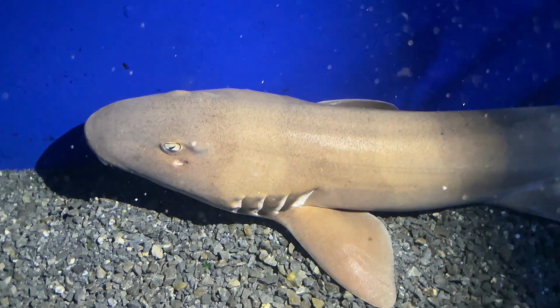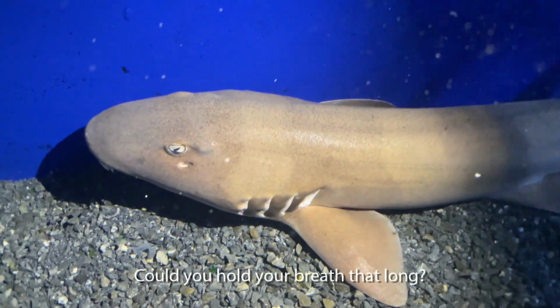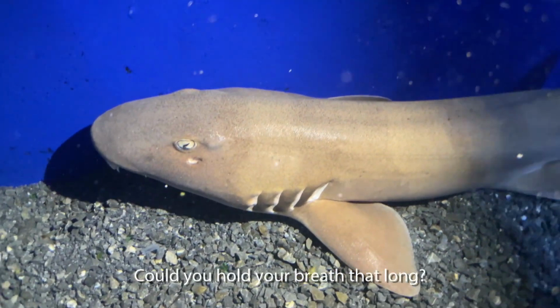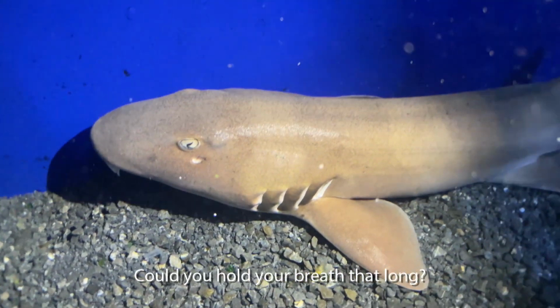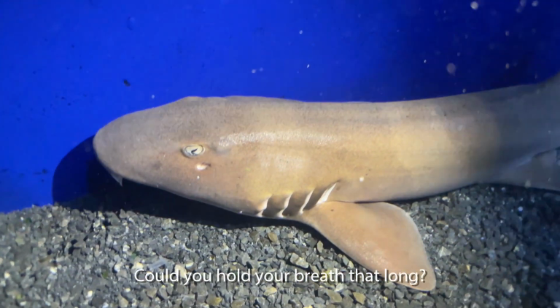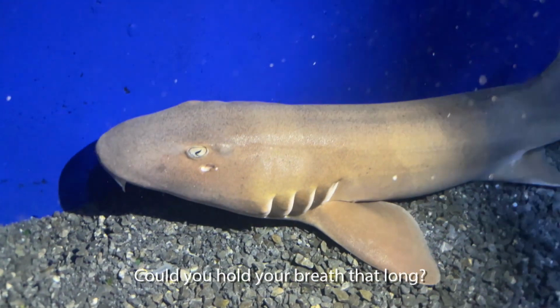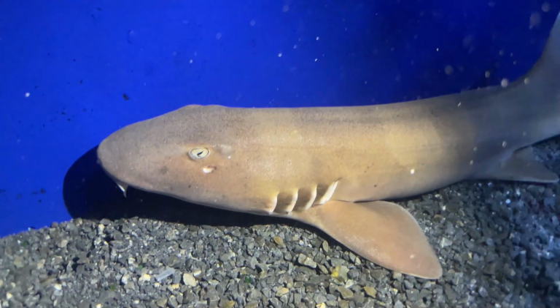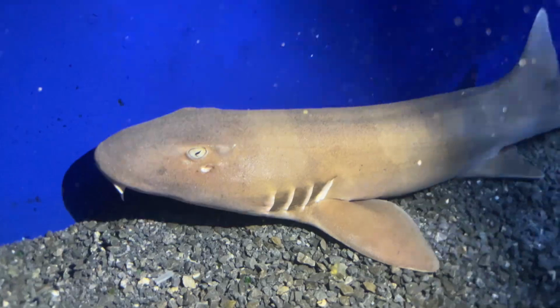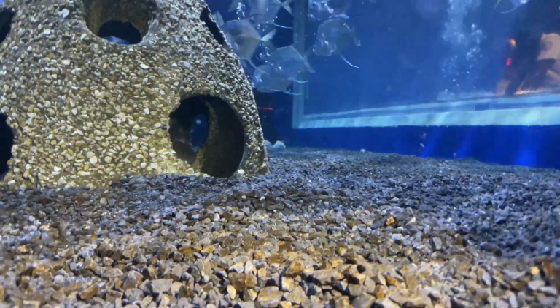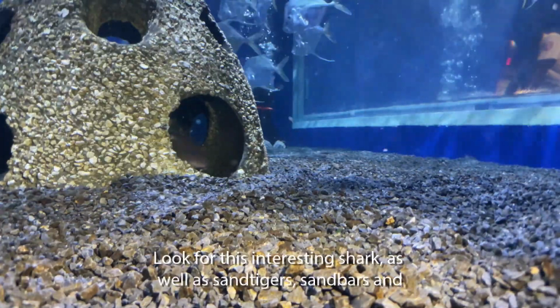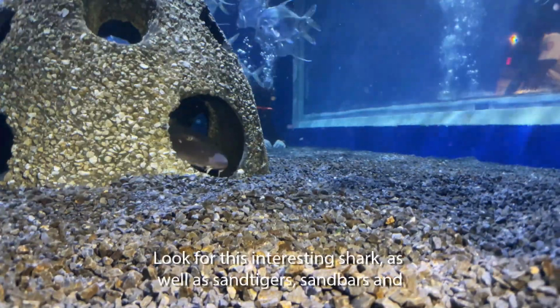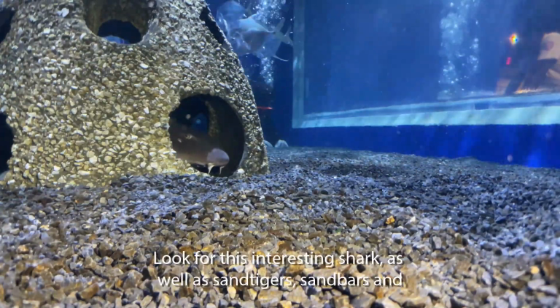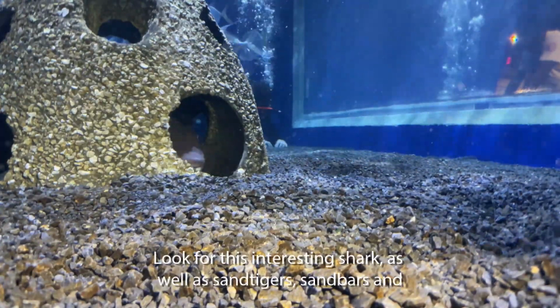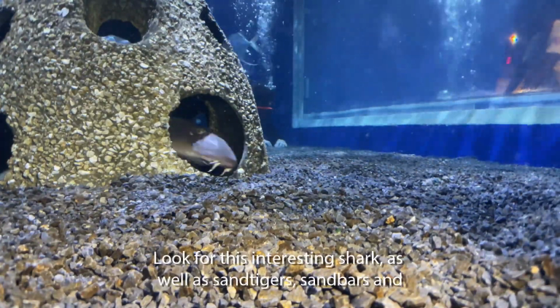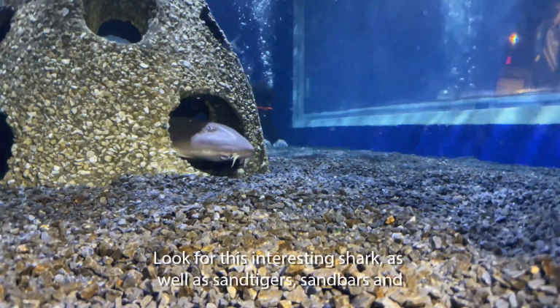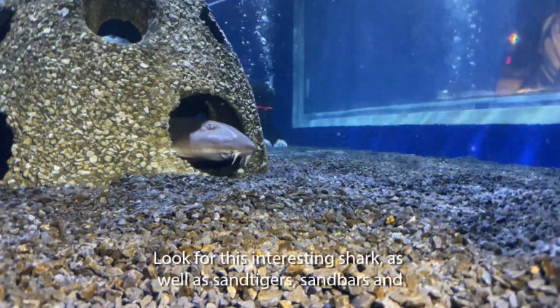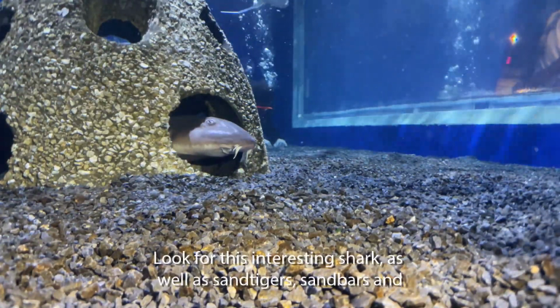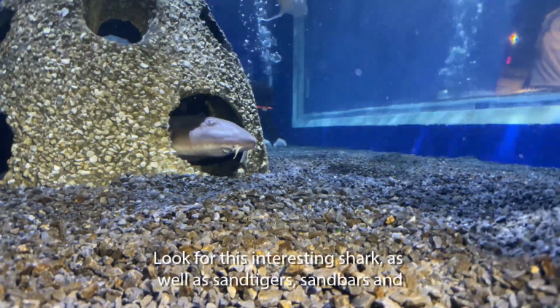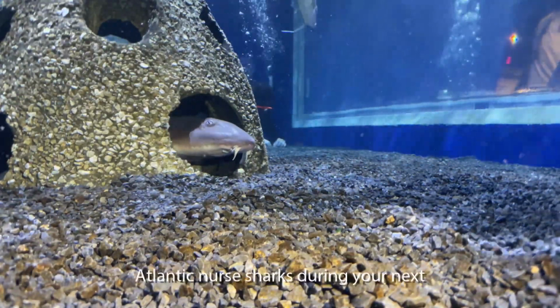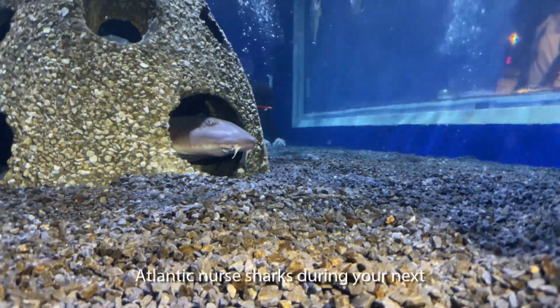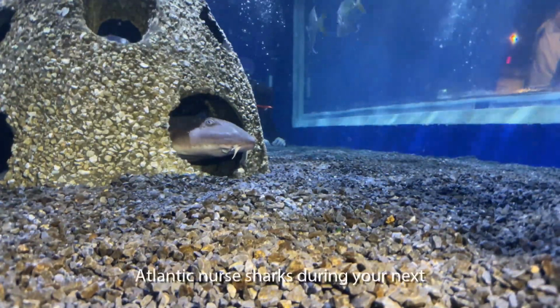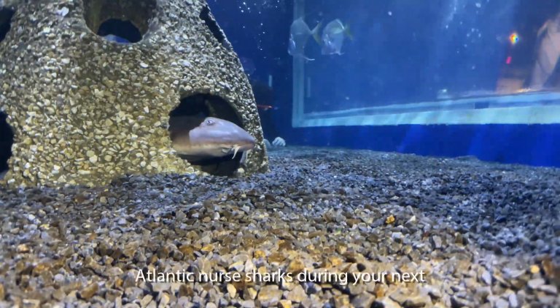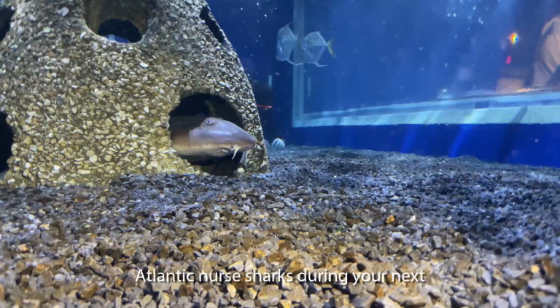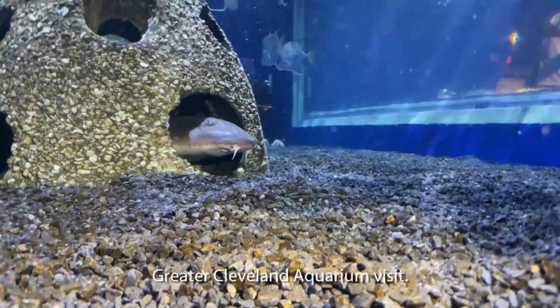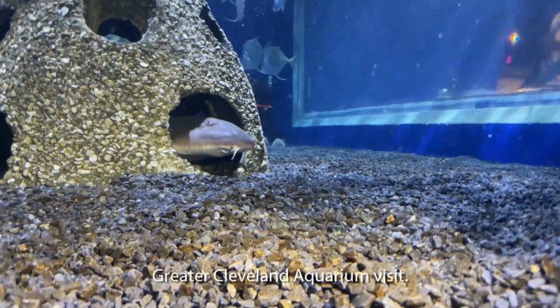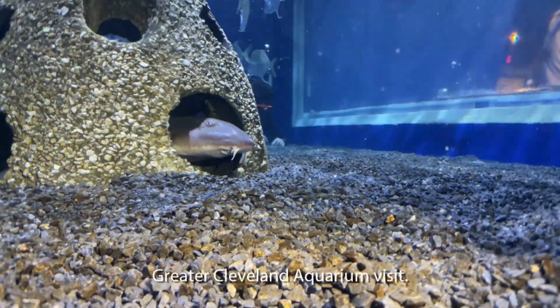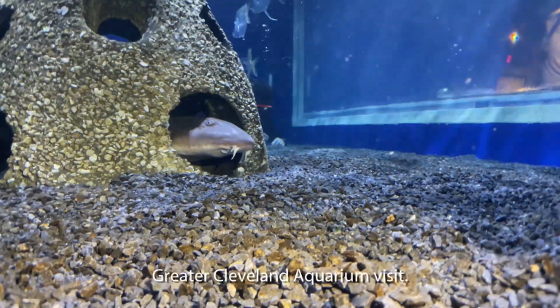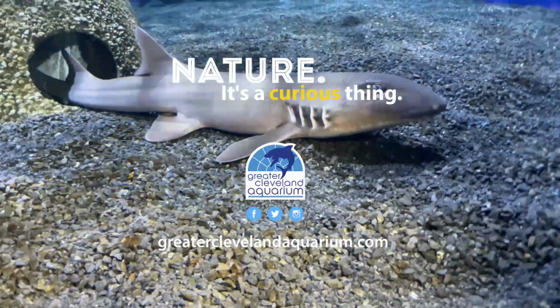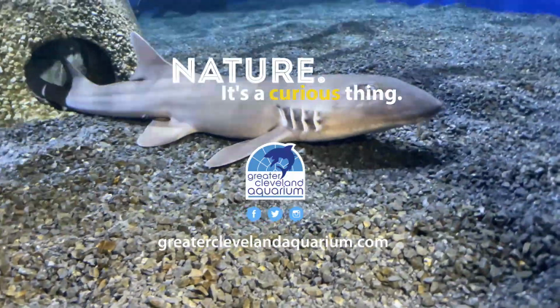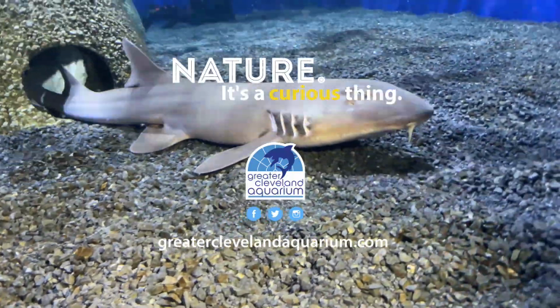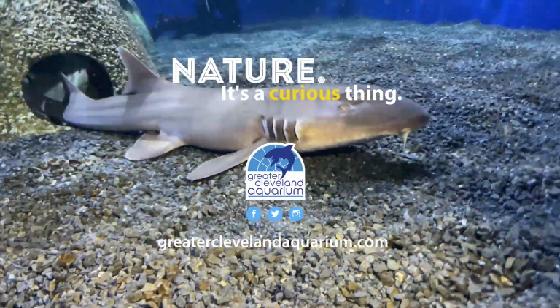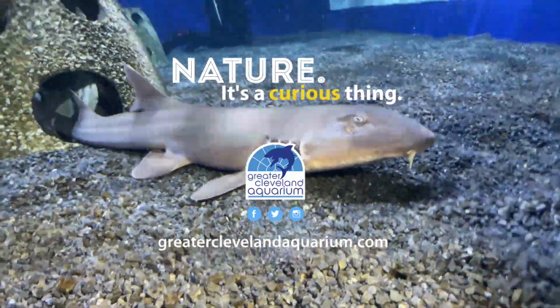Could you hold your breath that long? Look for this interesting shark as well as sand tigers, sandbars, and Atlantic nurse sharks during your next Greater Cleveland Aquarium visit. Nature — it's a curious thing.